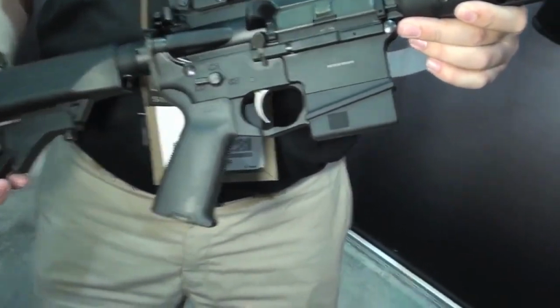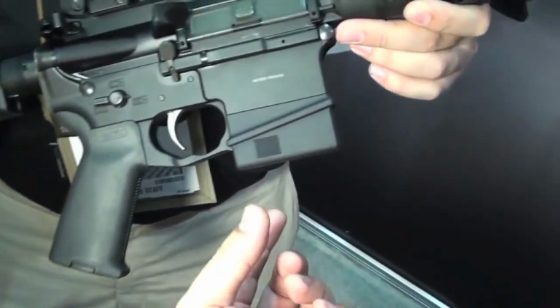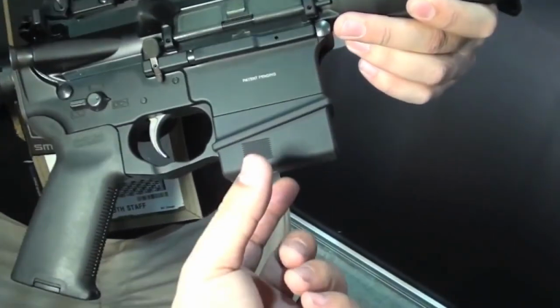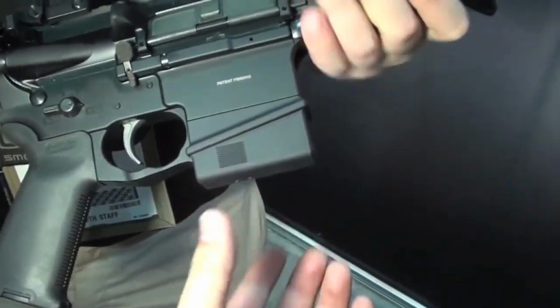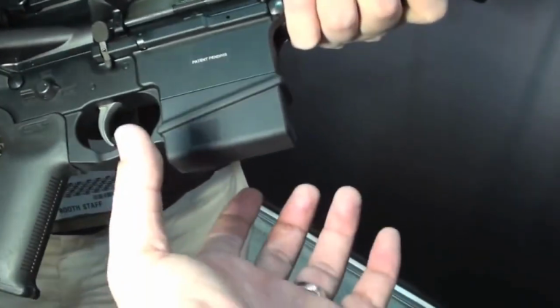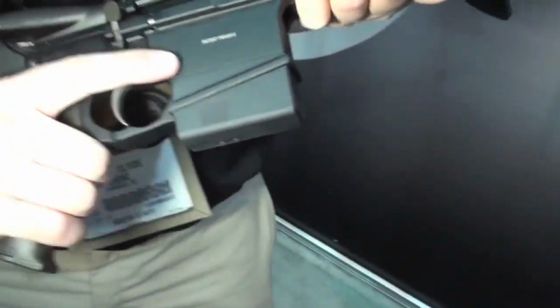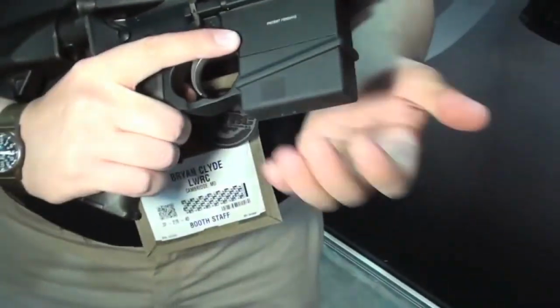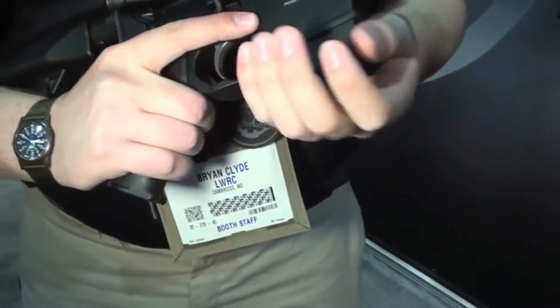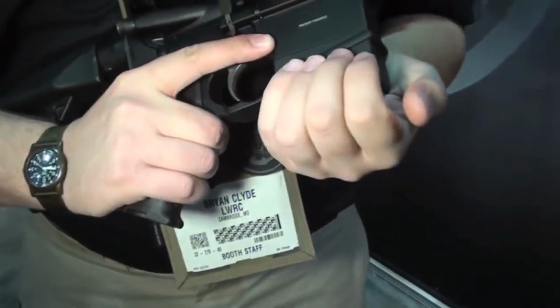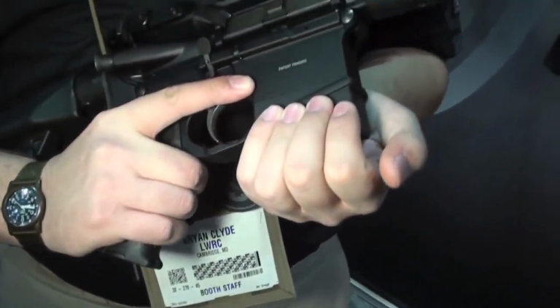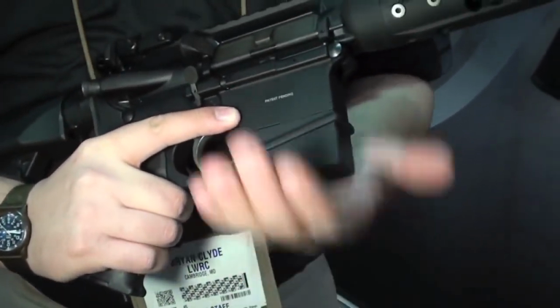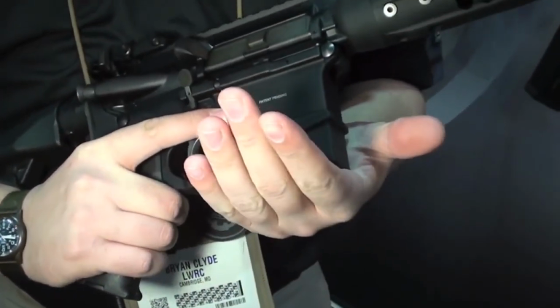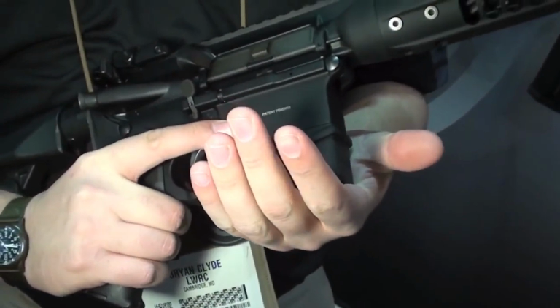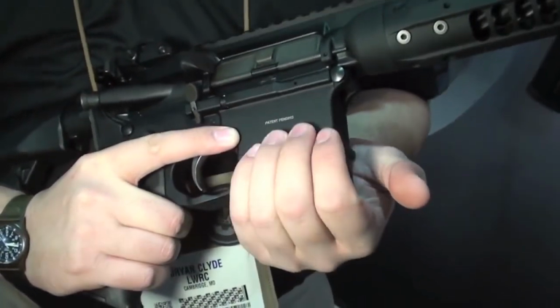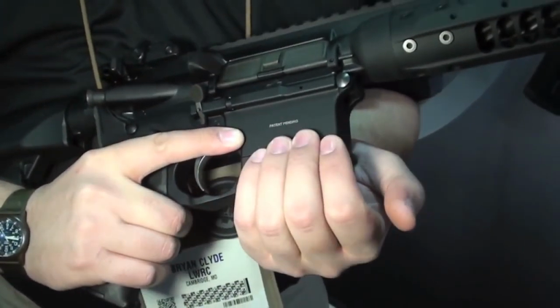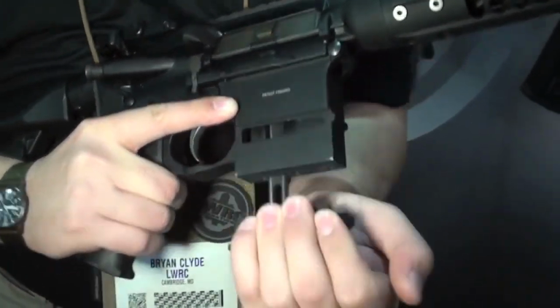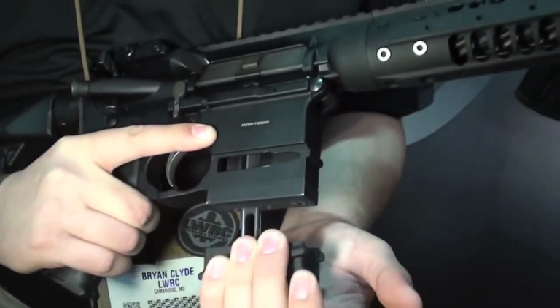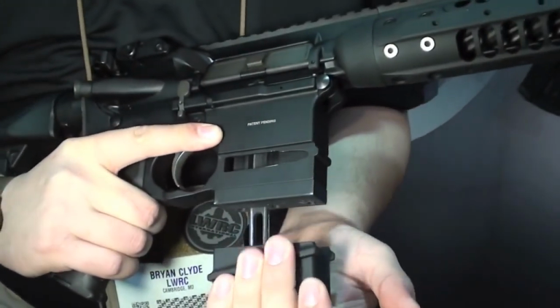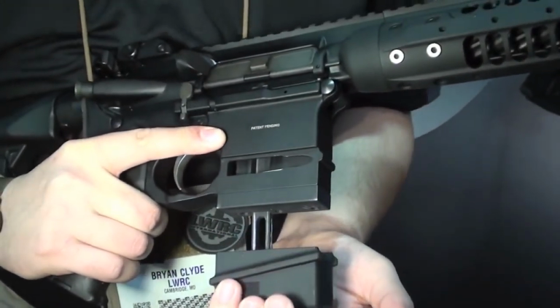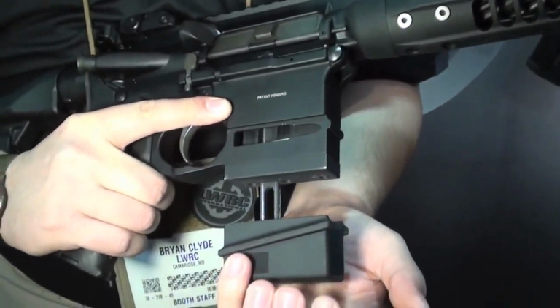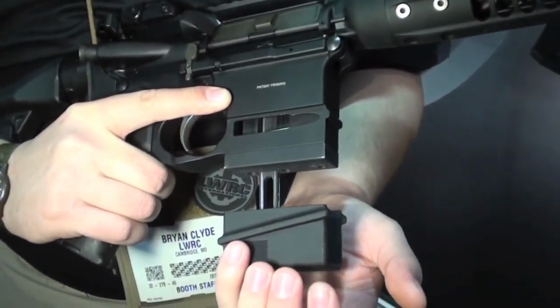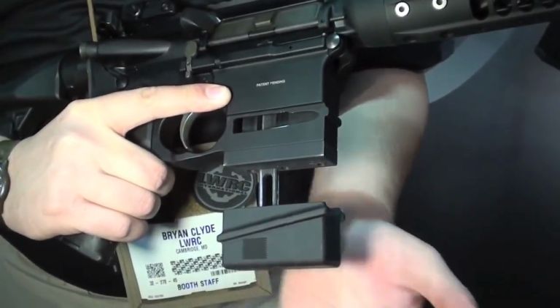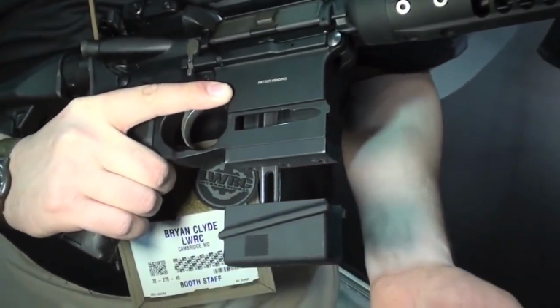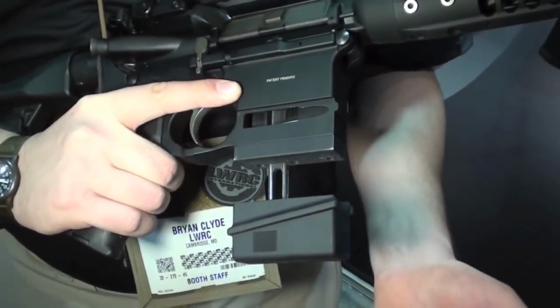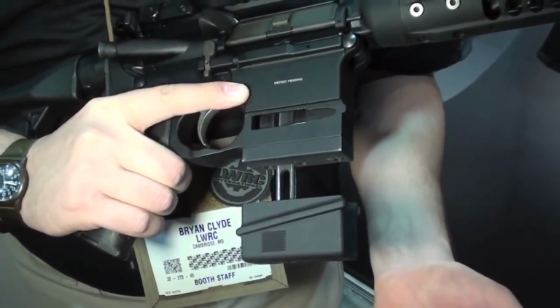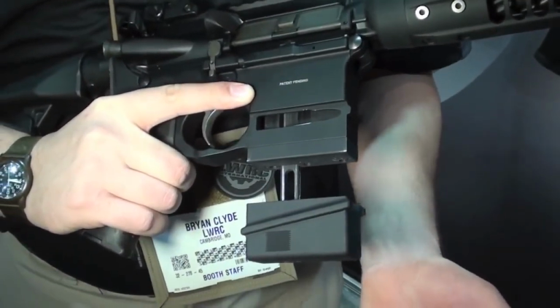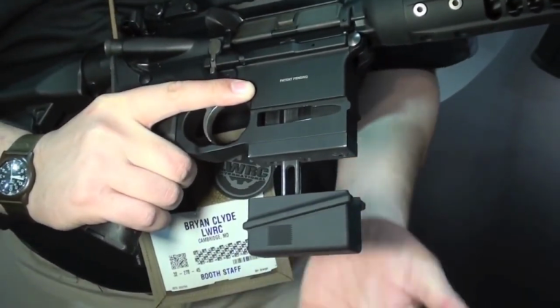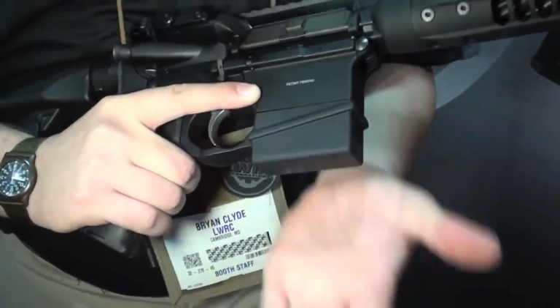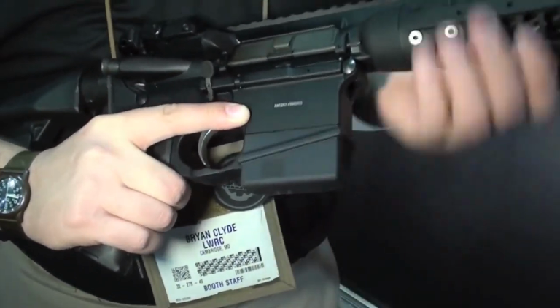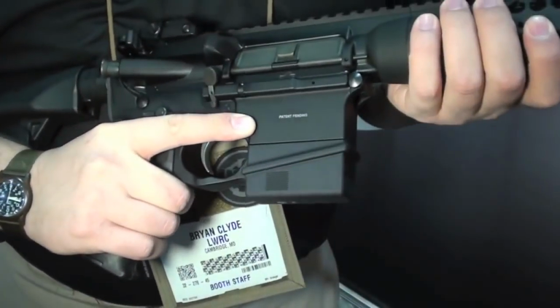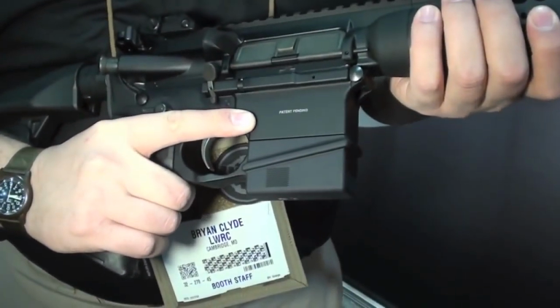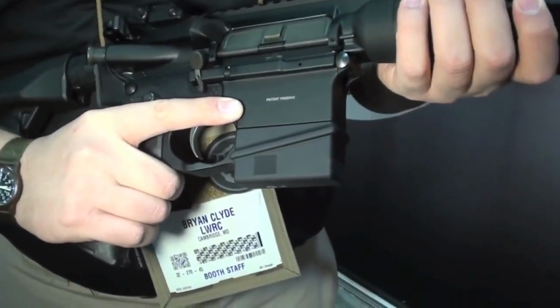Now does that actually lock in the closed position — is there a button or something? It doesn't lock in the closed position; it's just held by spring tension closed. There's a notch in the open position. Now again this is a prototype so it doesn't always lock the best, but it does lock shut and you can pop it back up.